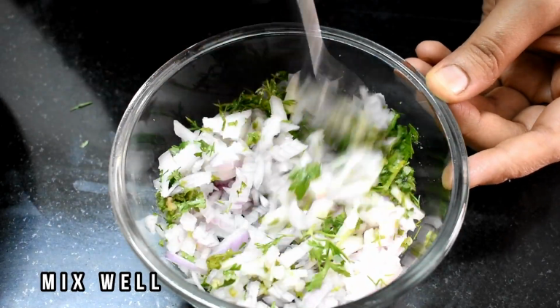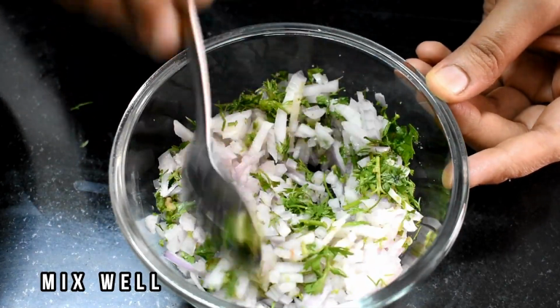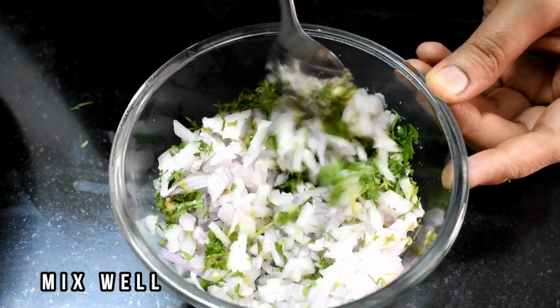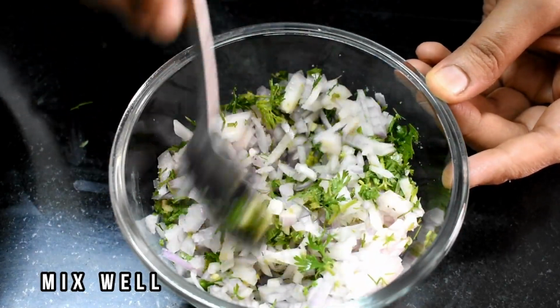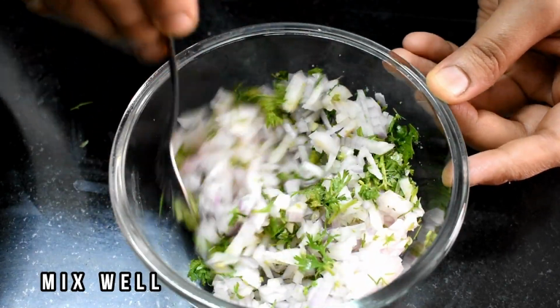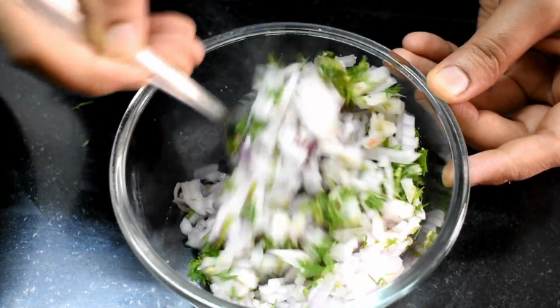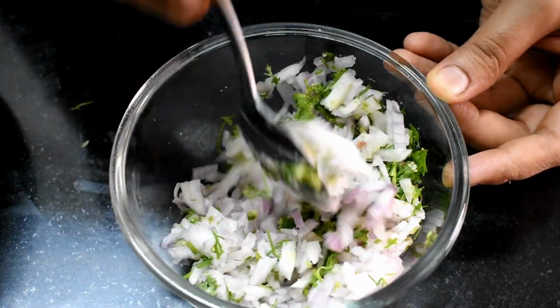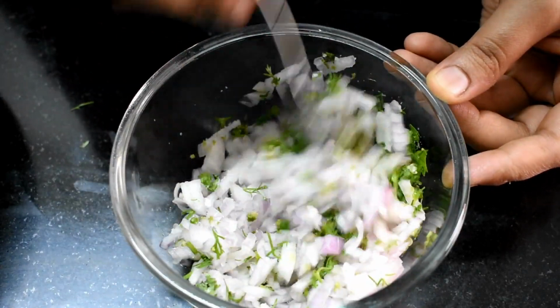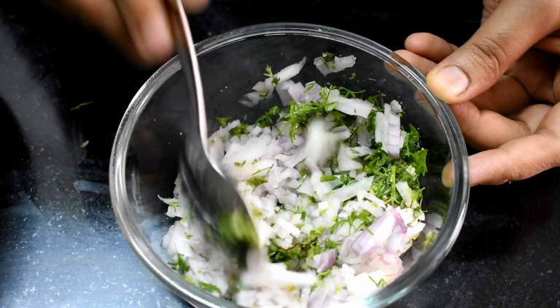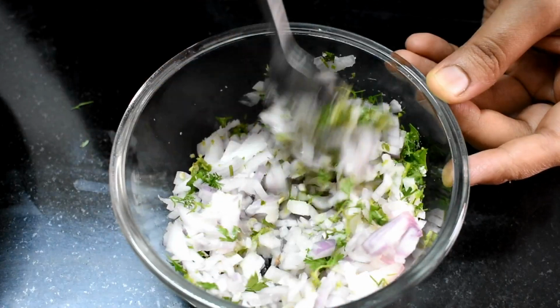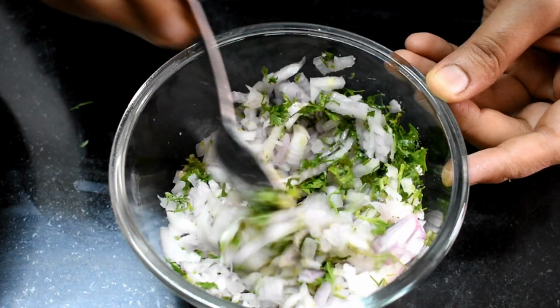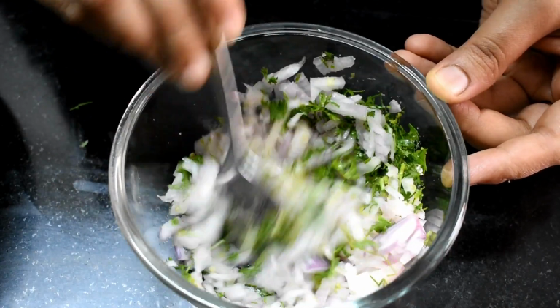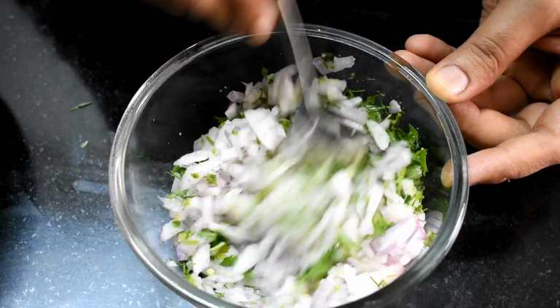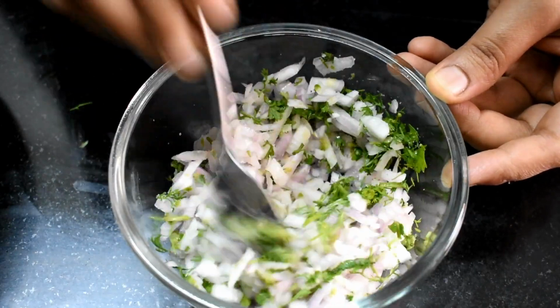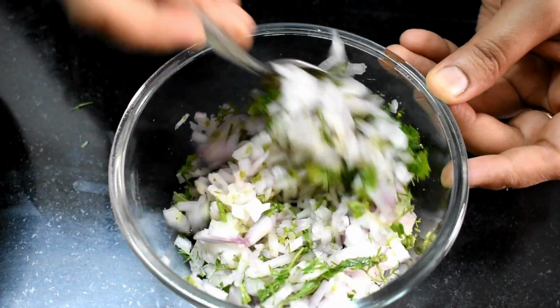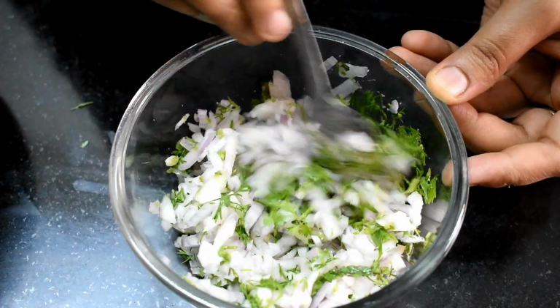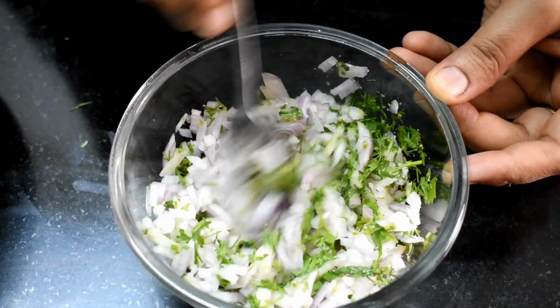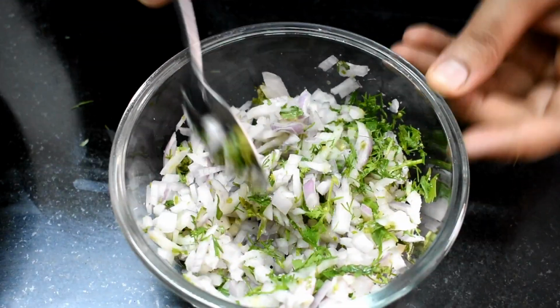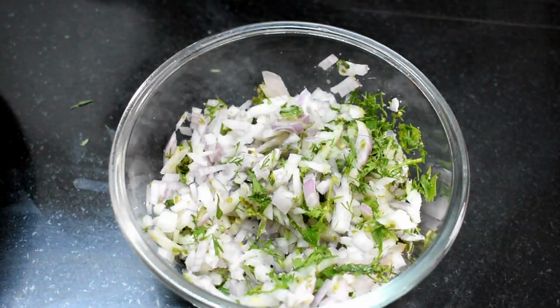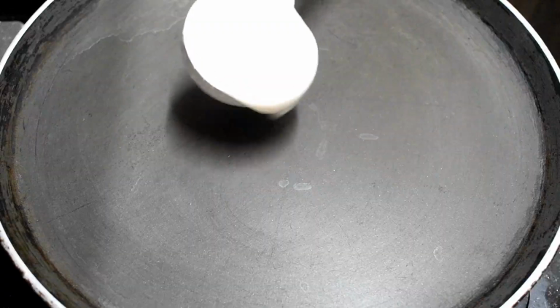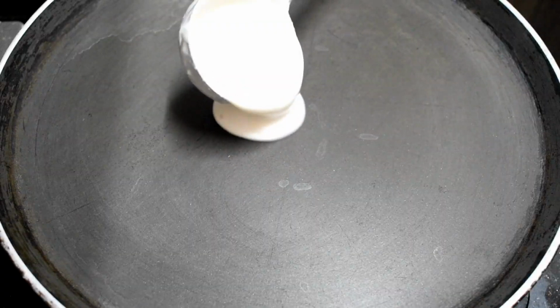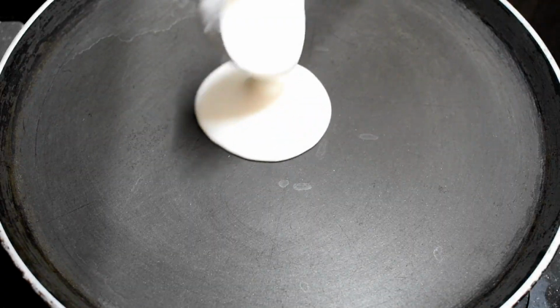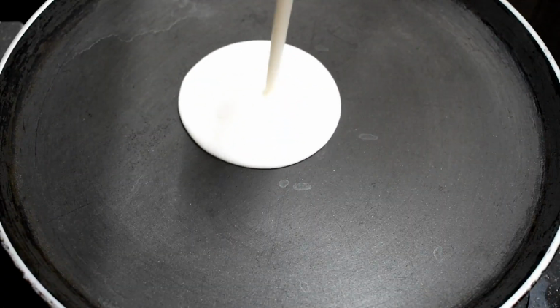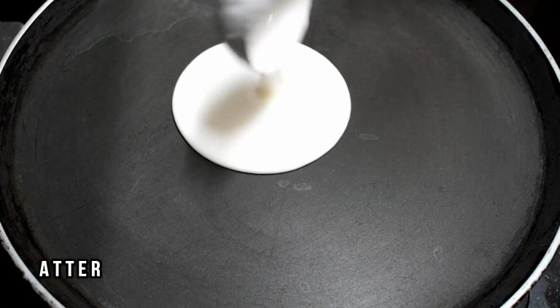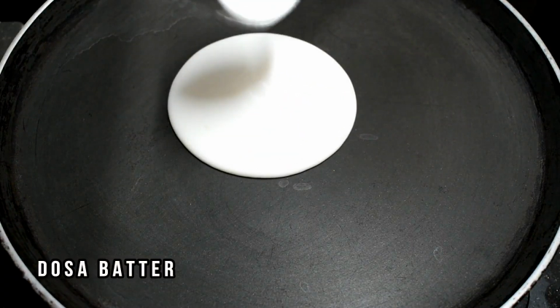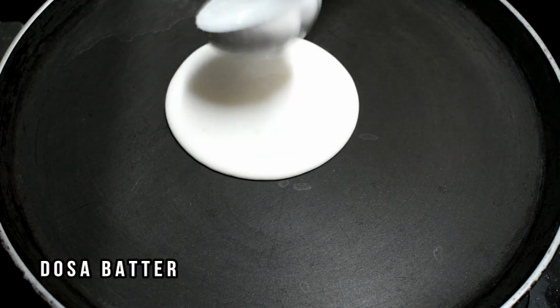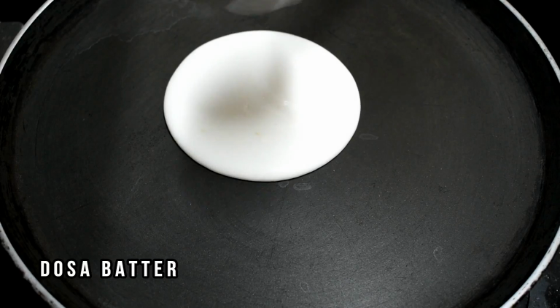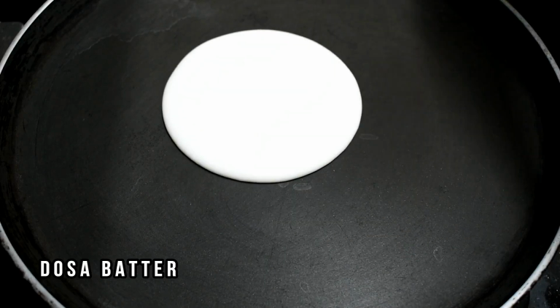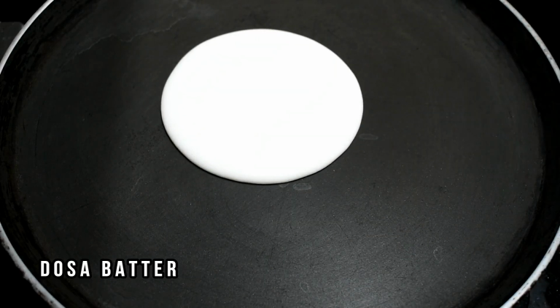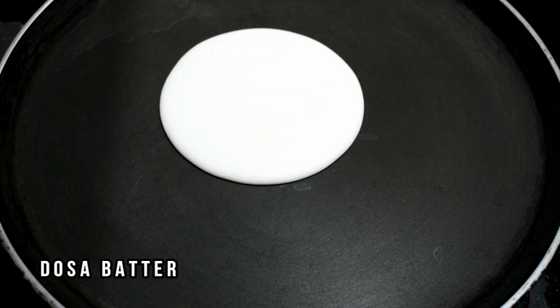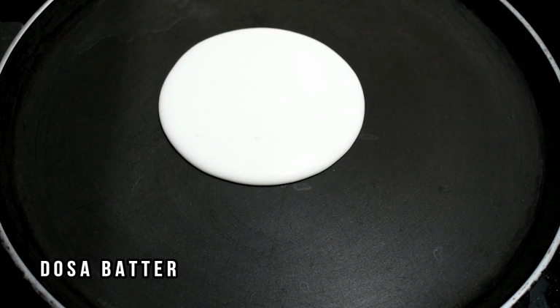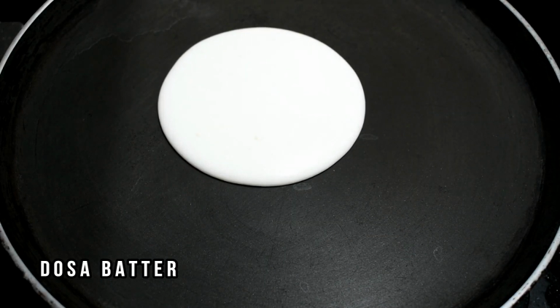The onions will release well after resting. If you want, you can use ready-made or home-made dosa batter.